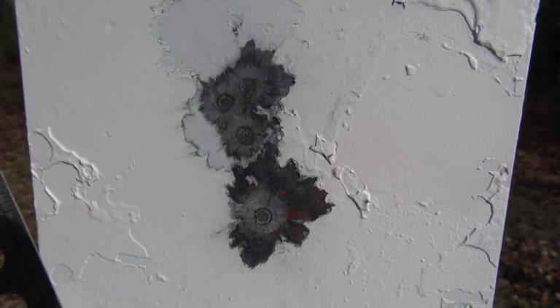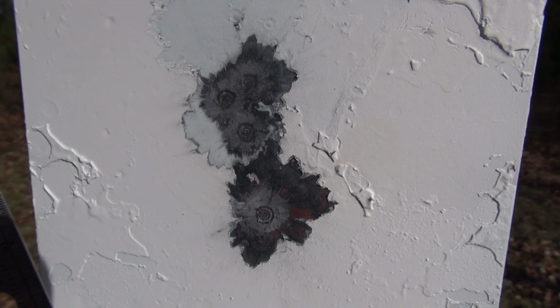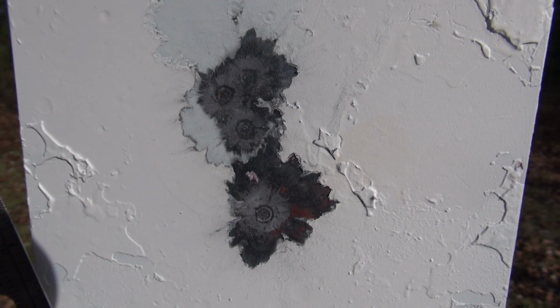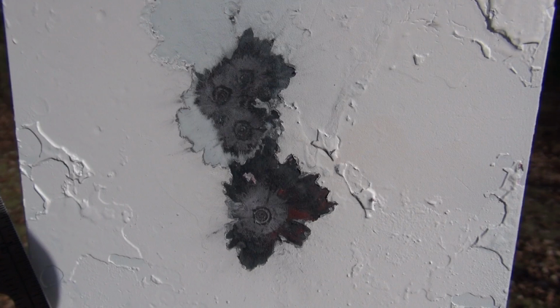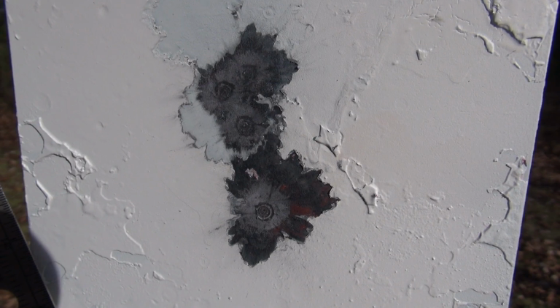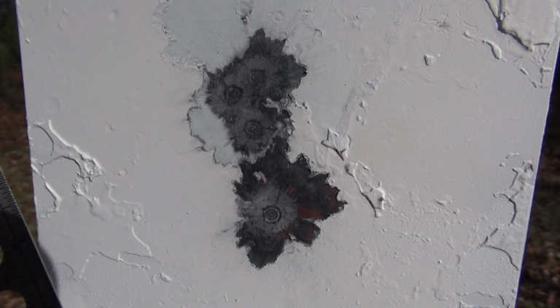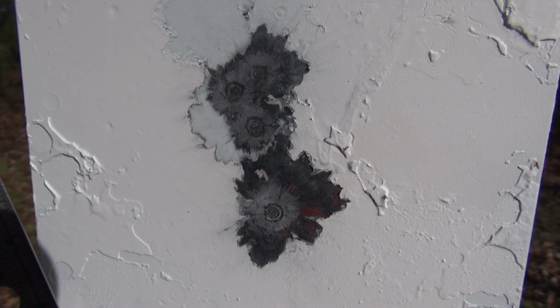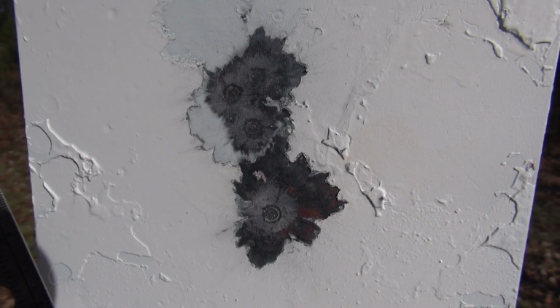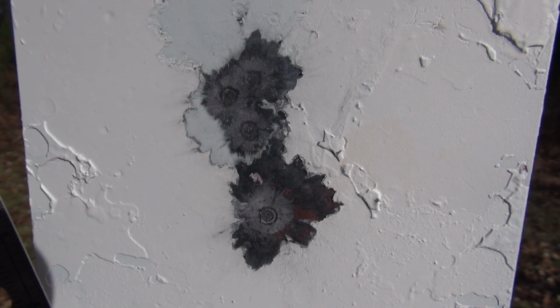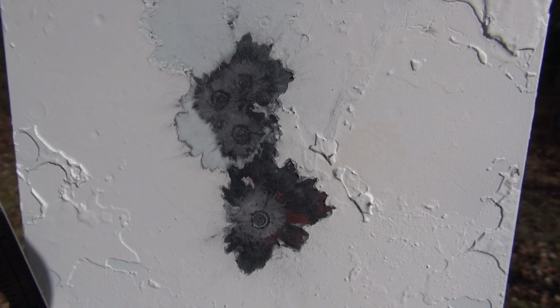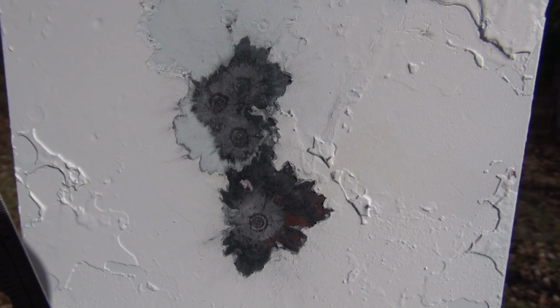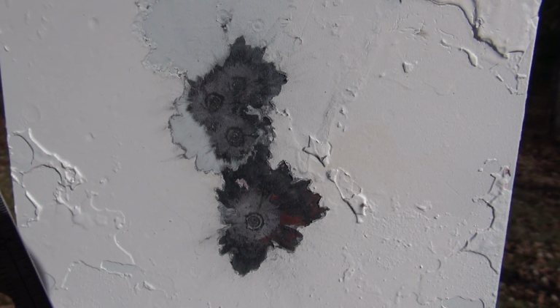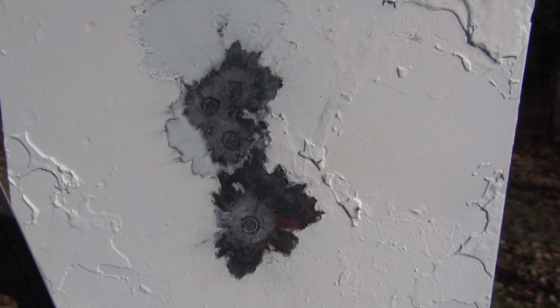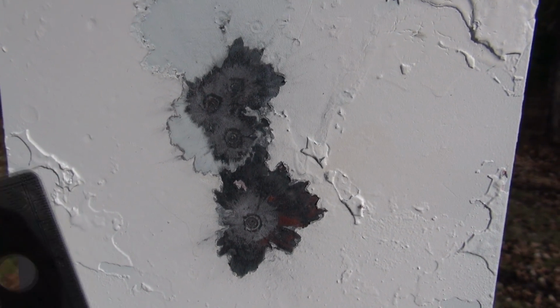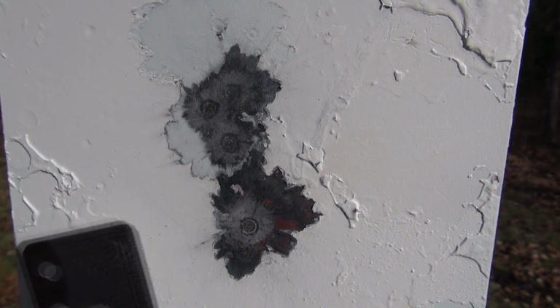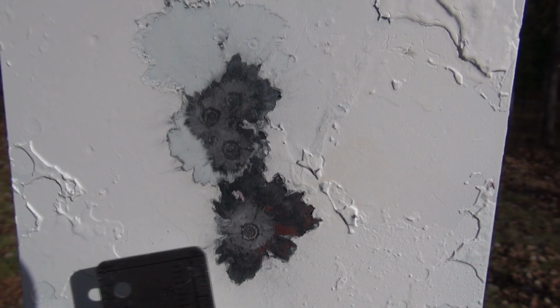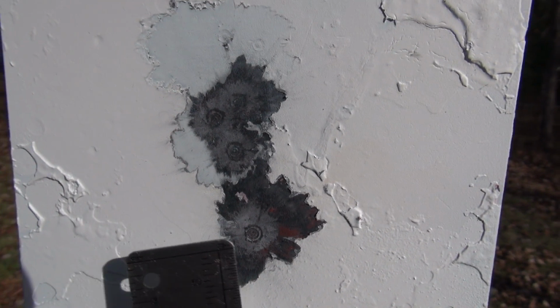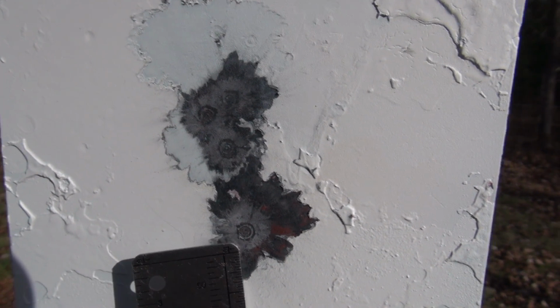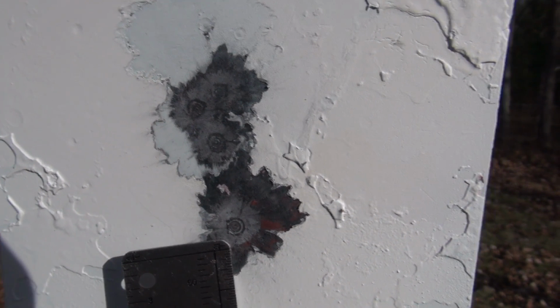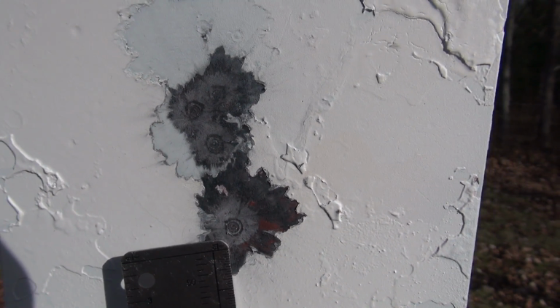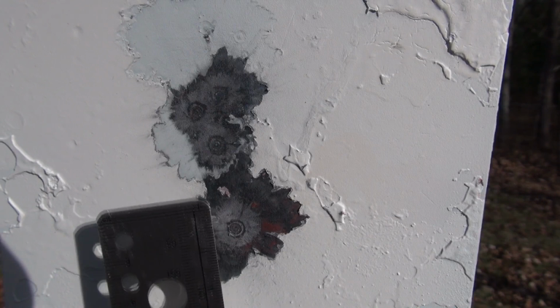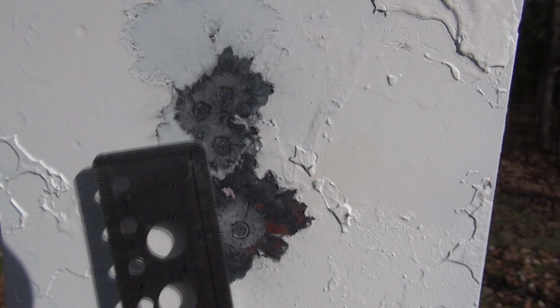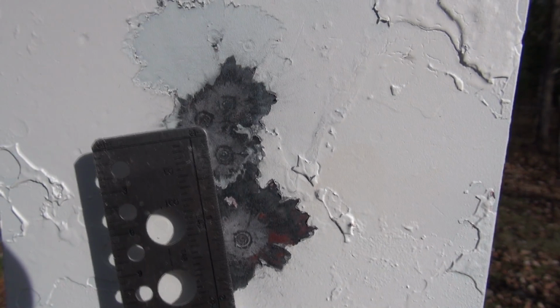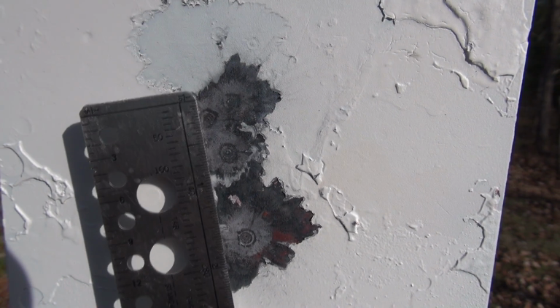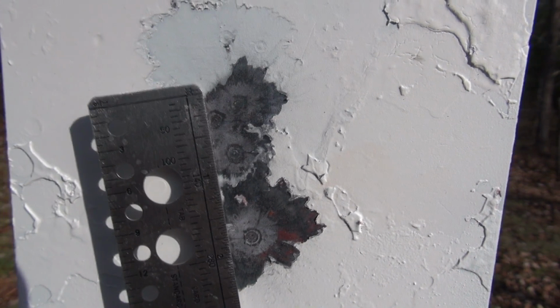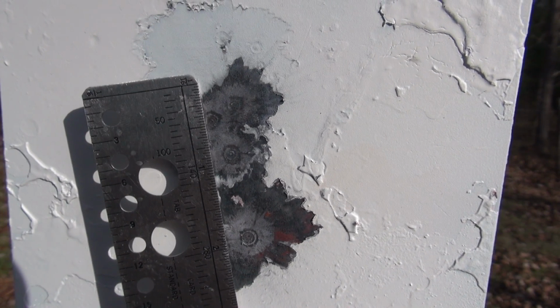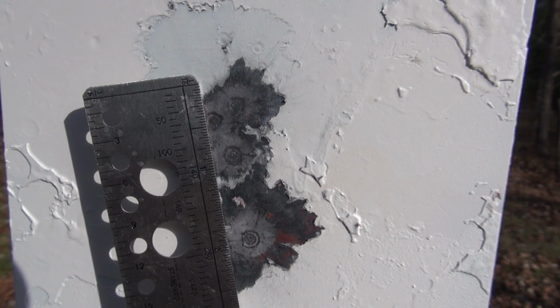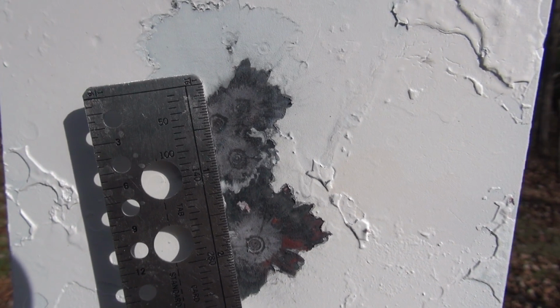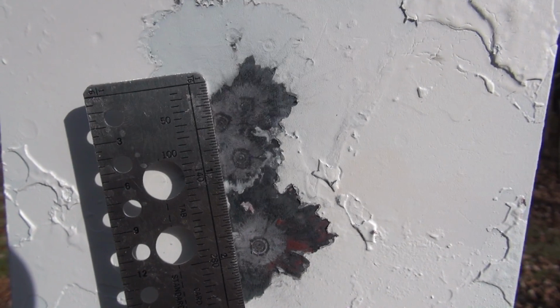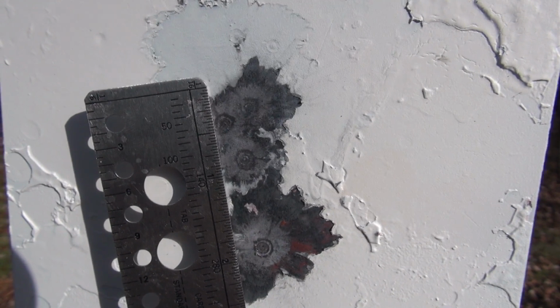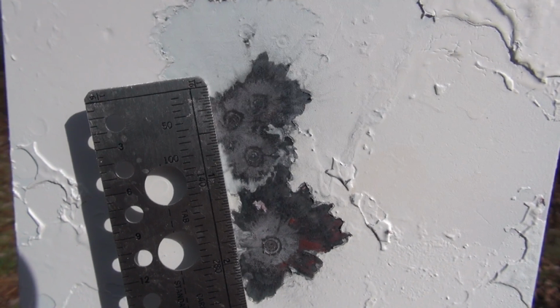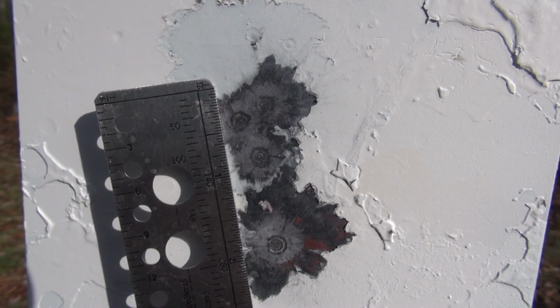A quick look at the steel. This was 25 yards, open sights, no scope. We had two shots on top of each other, and then three up here coming in as a one-inch group.